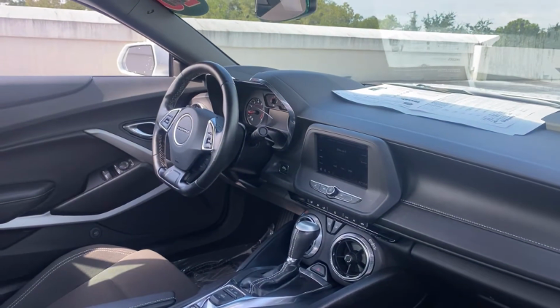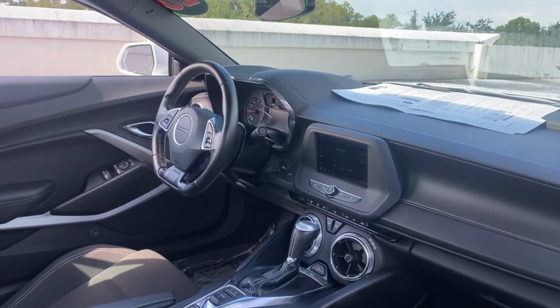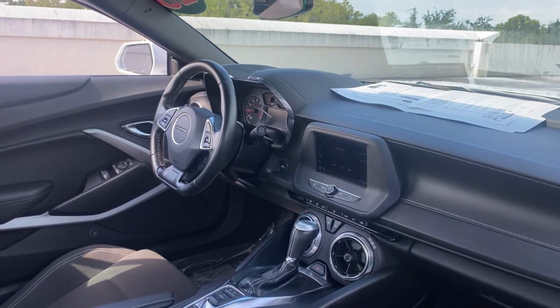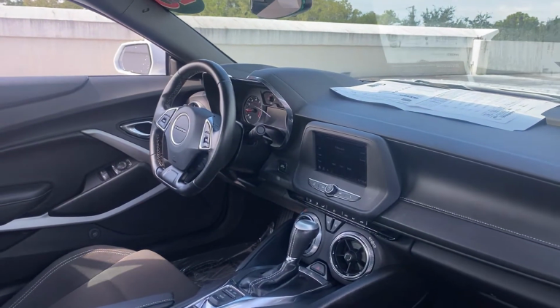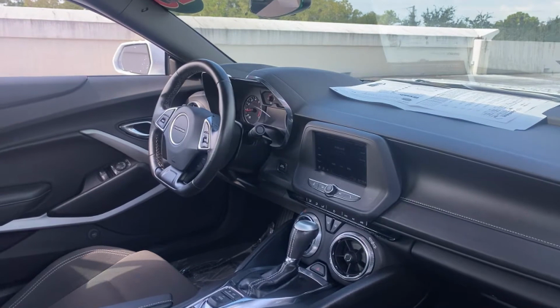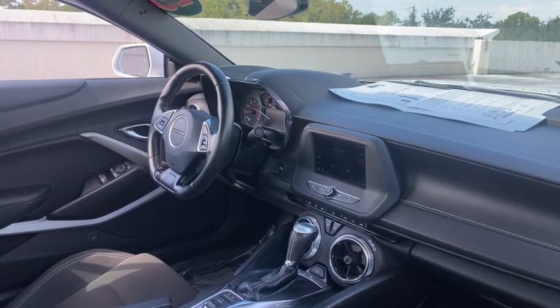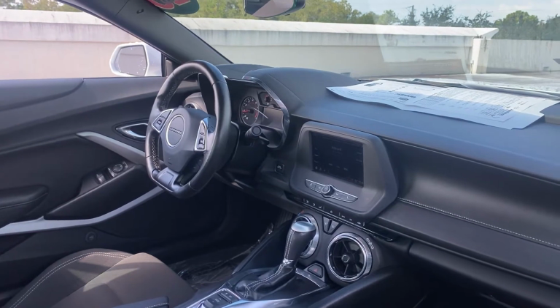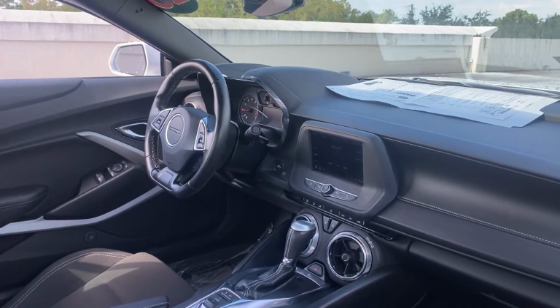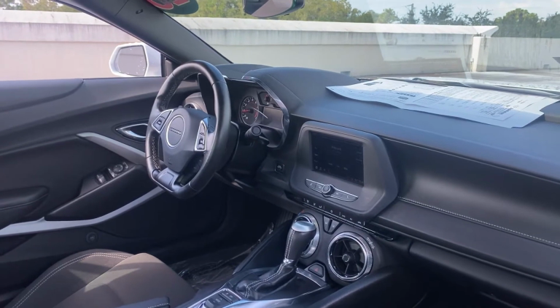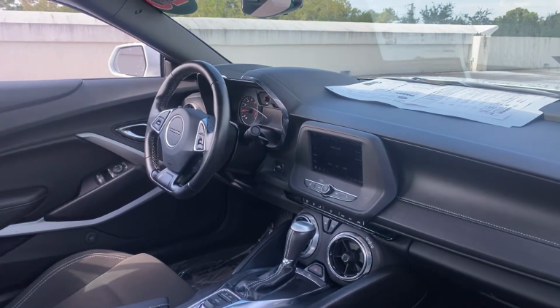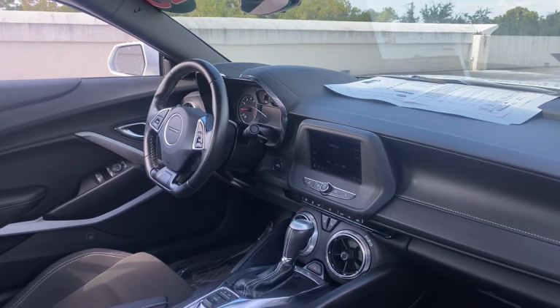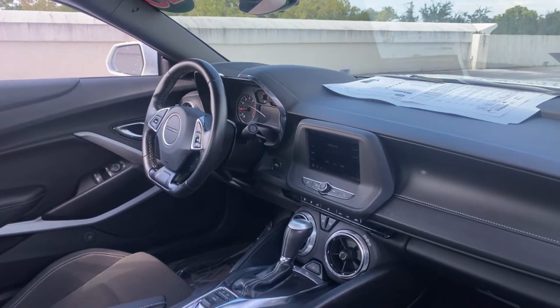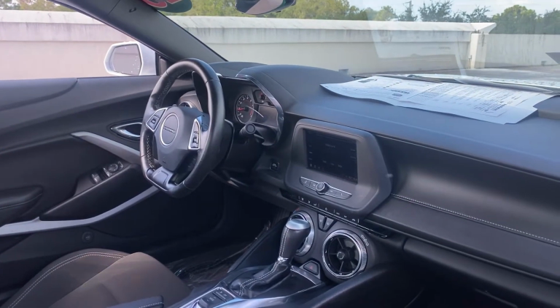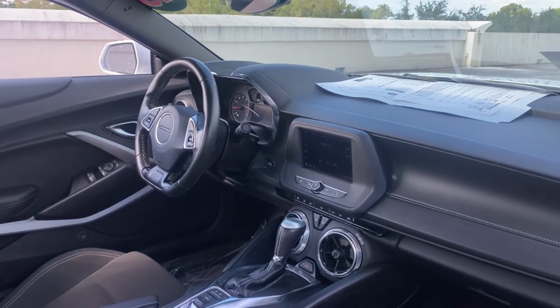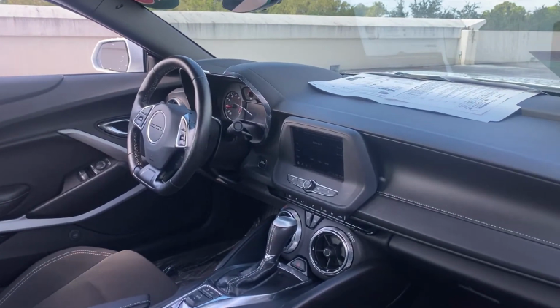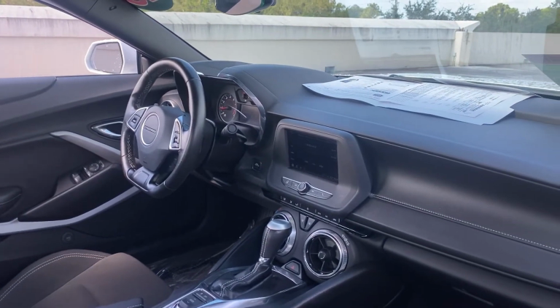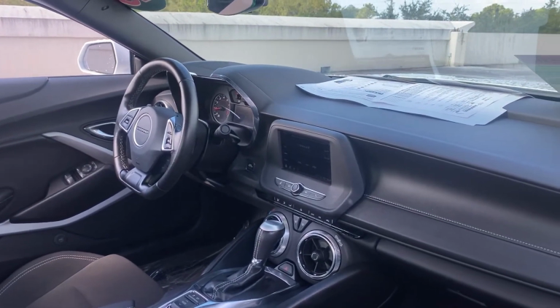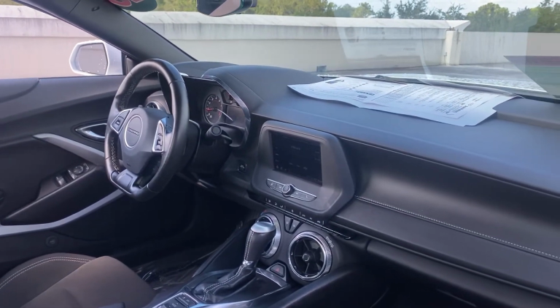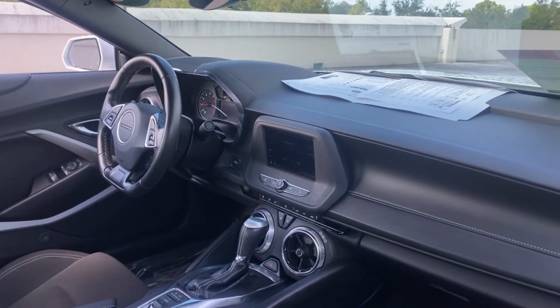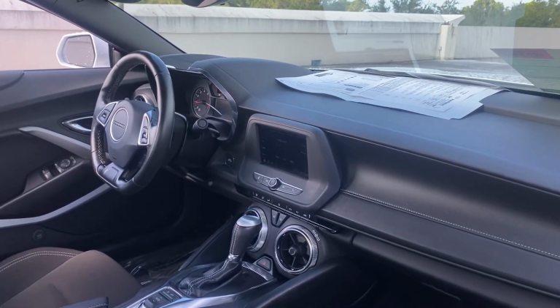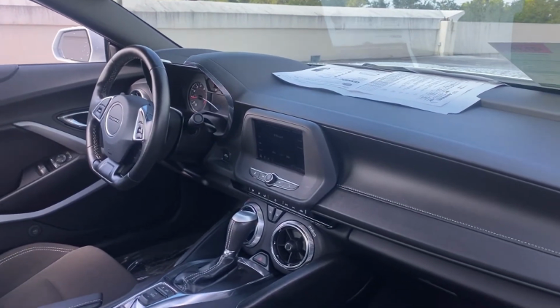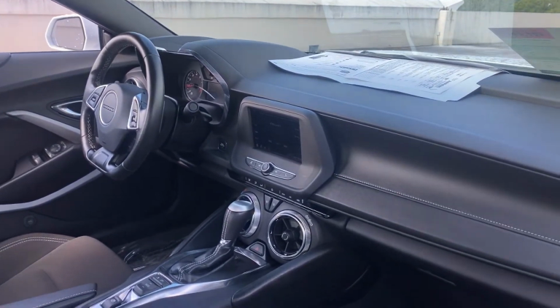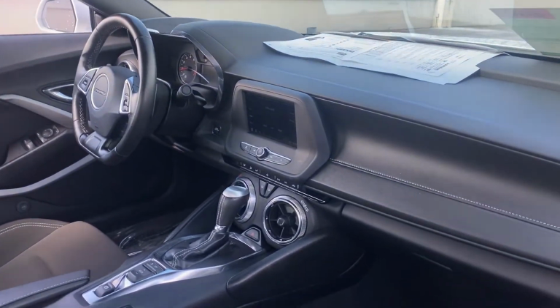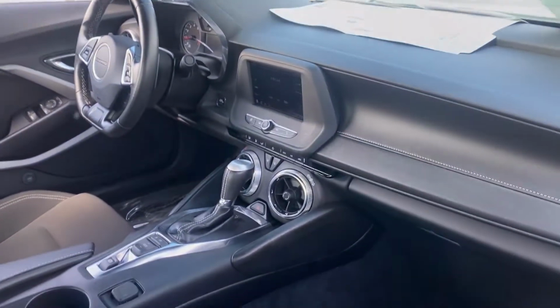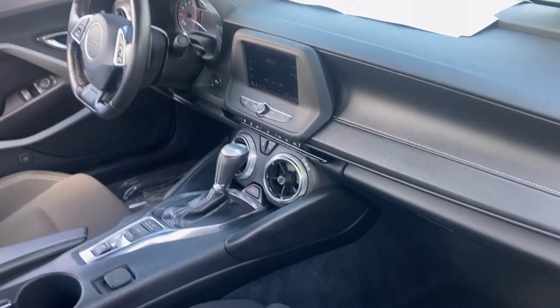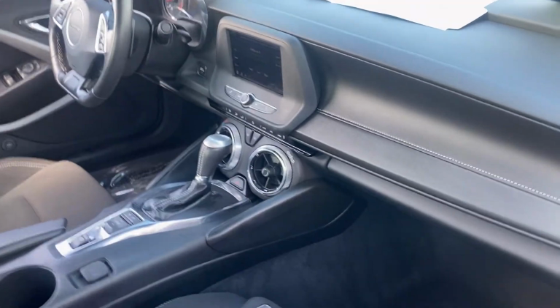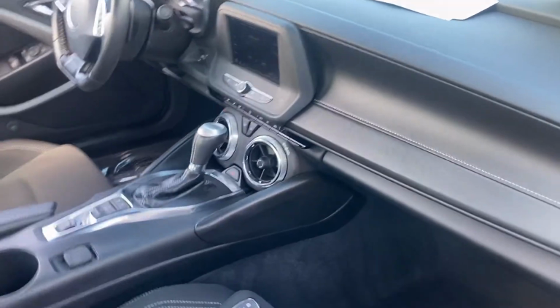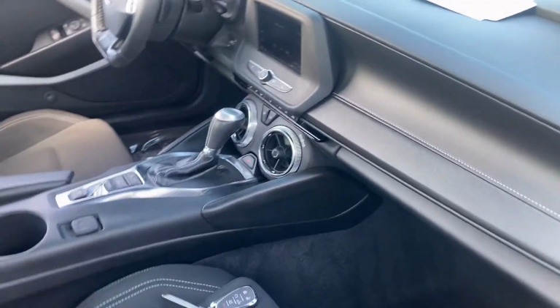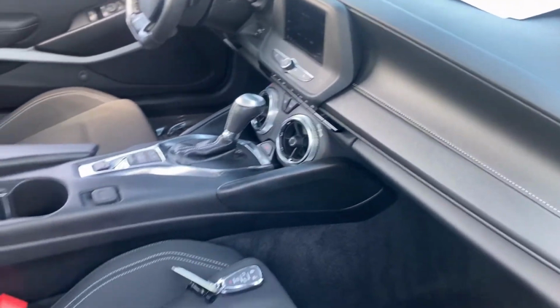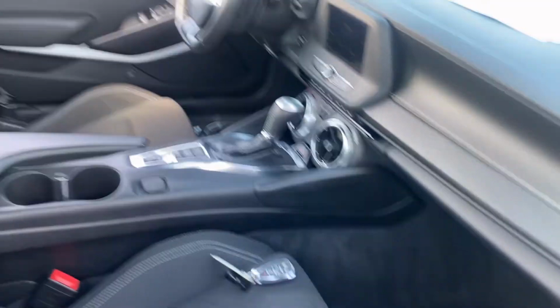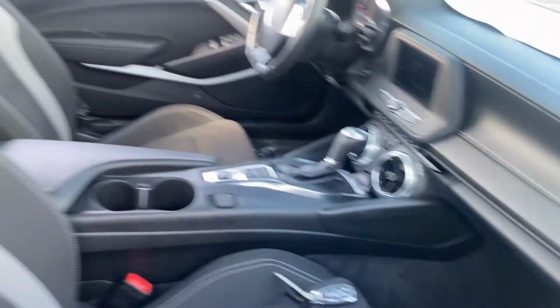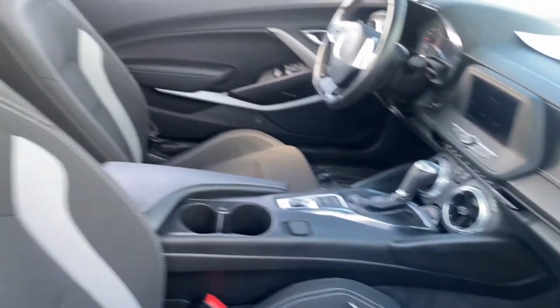Bluetooth for your cell phone, remote start, push button start, satellite radio, and traction control.